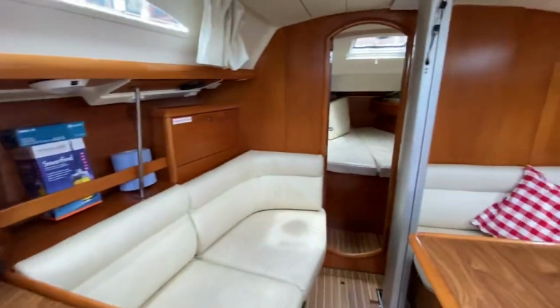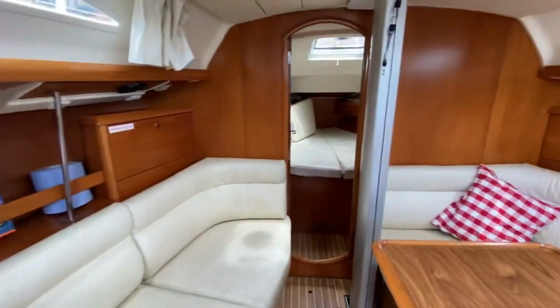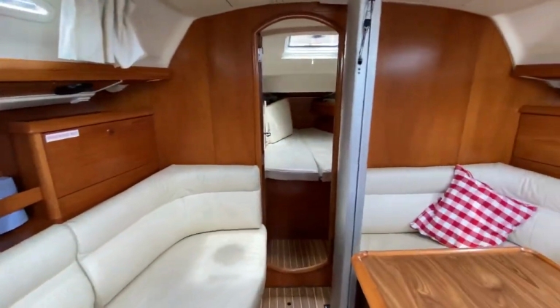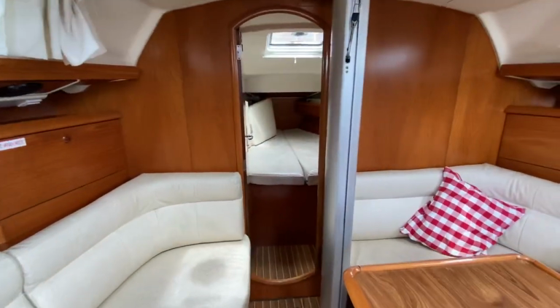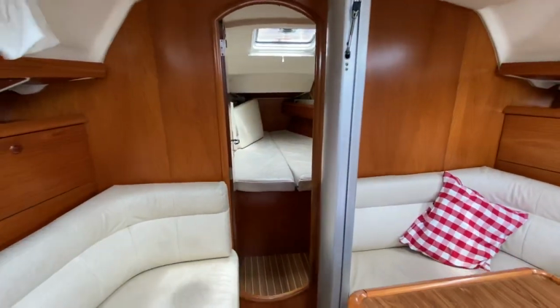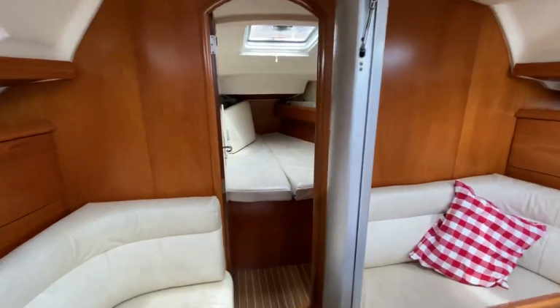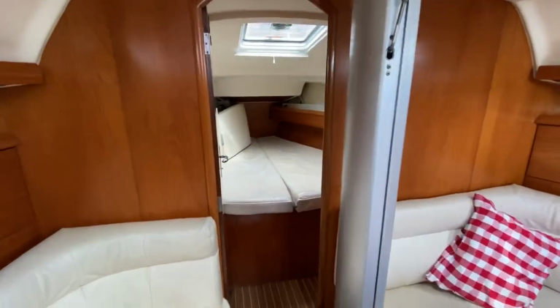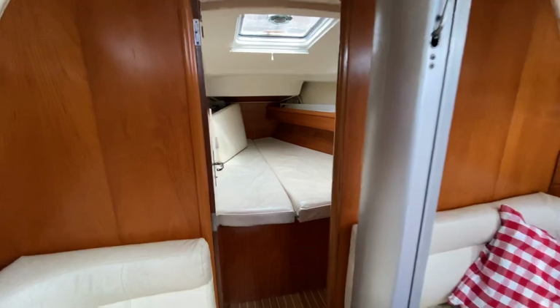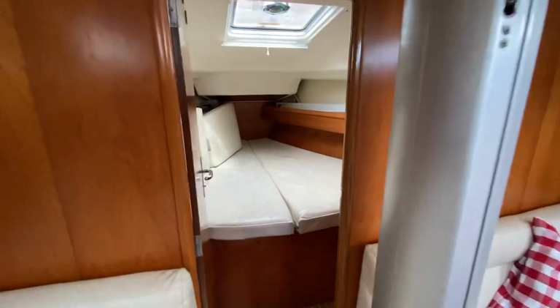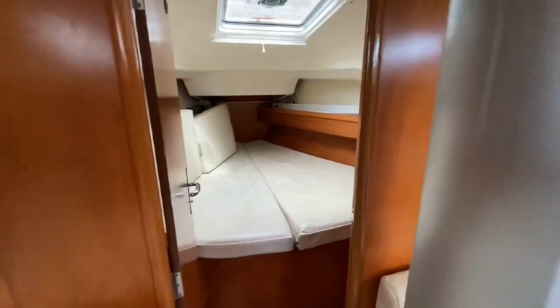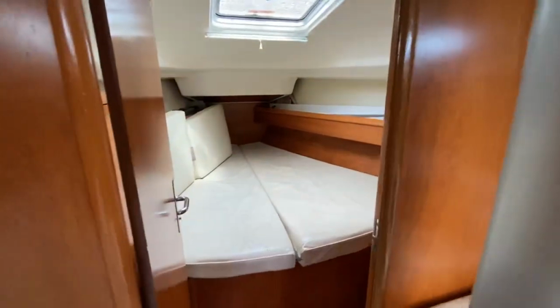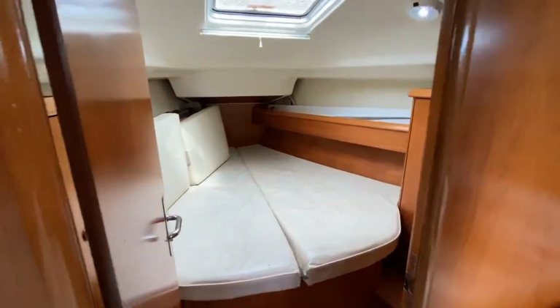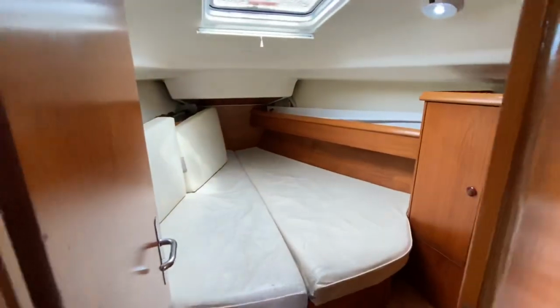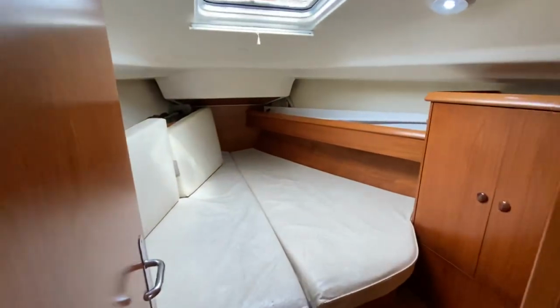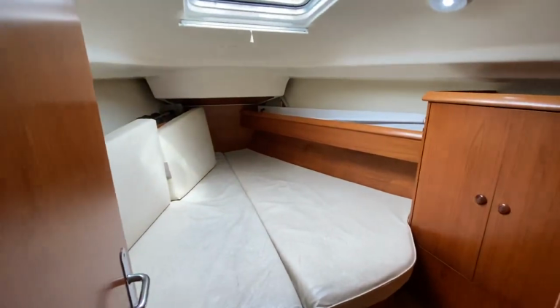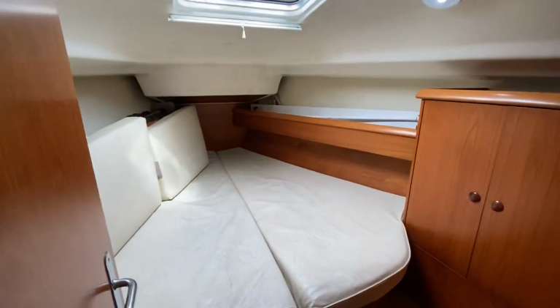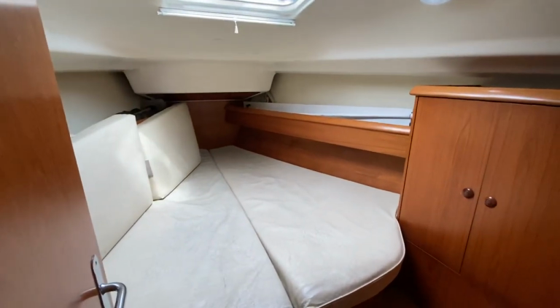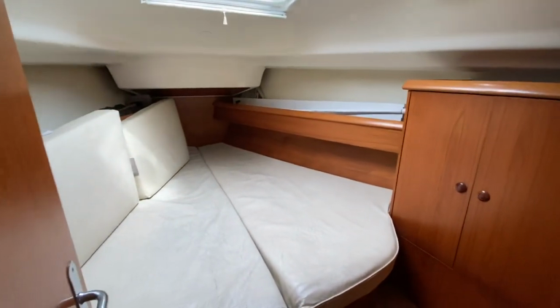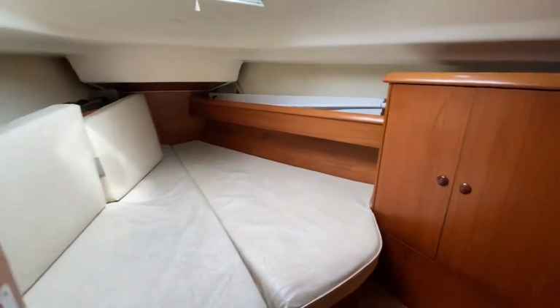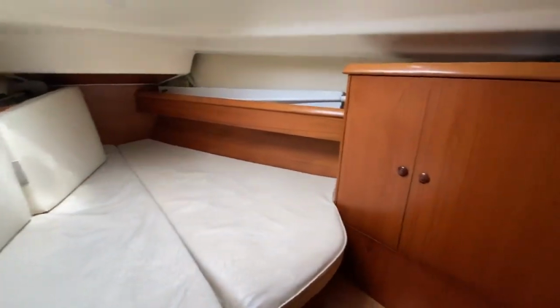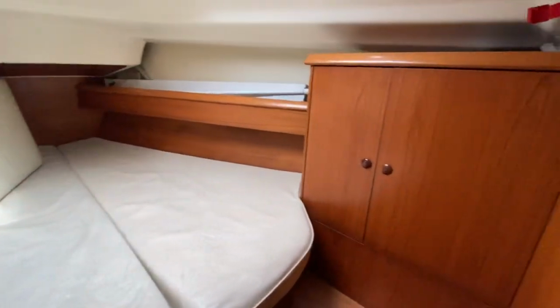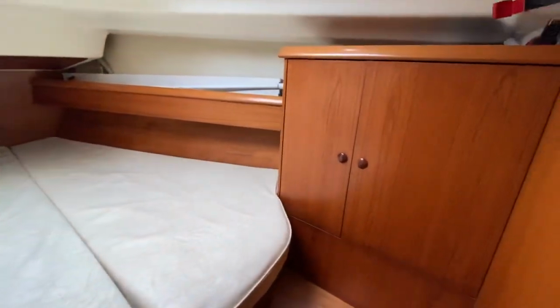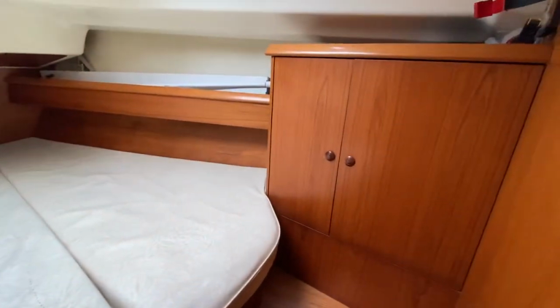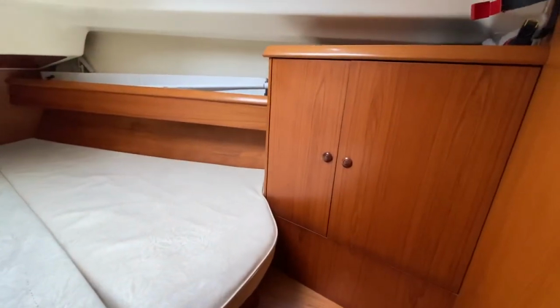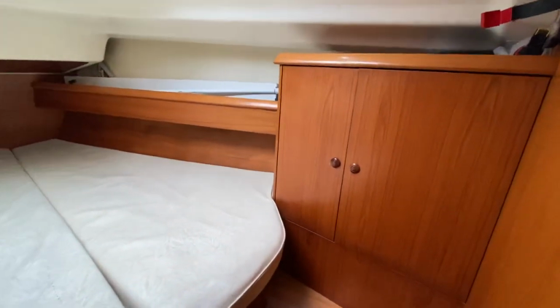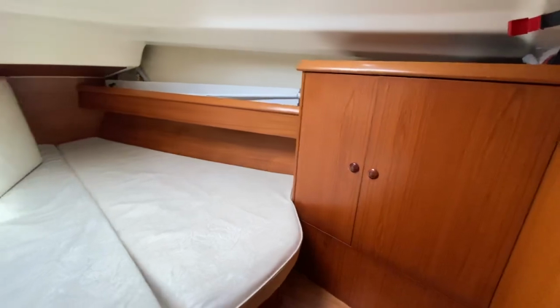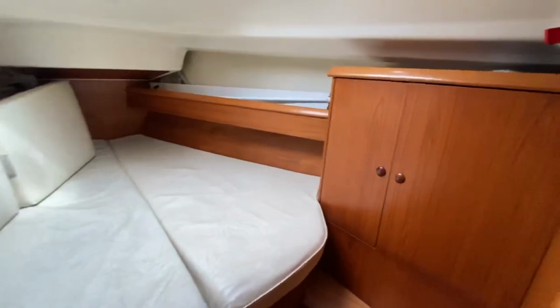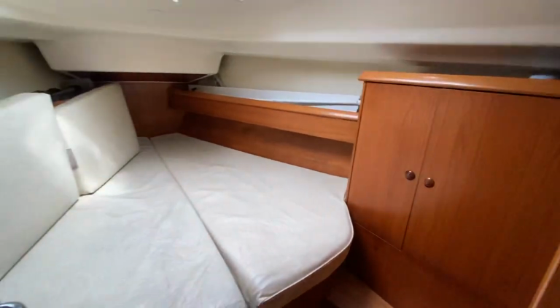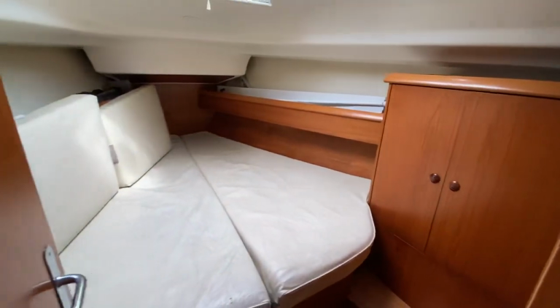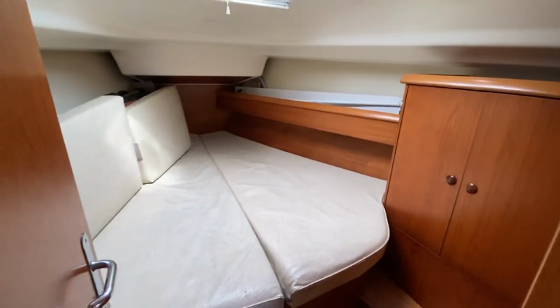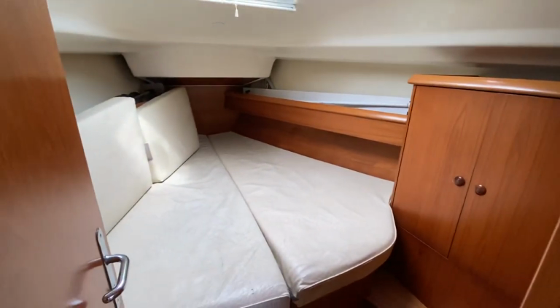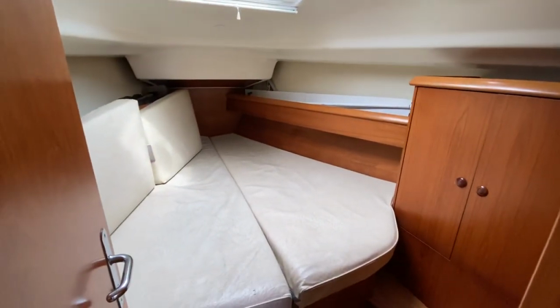Going forward, there's a lovely spacious double cabin with storage there and storage underneath the berth as well.